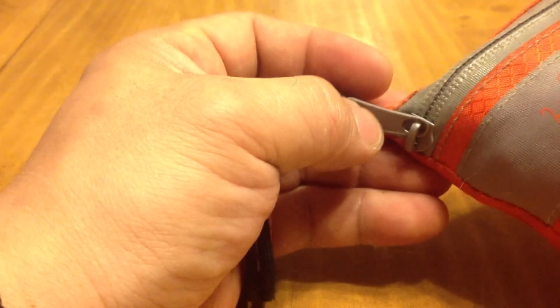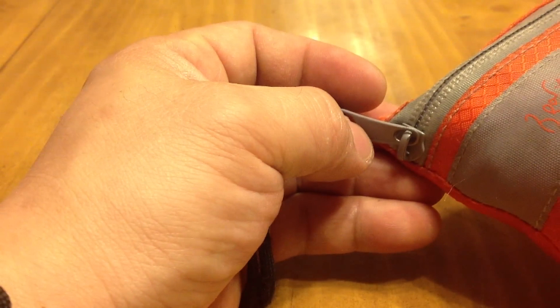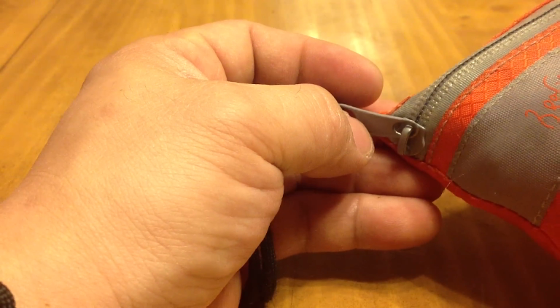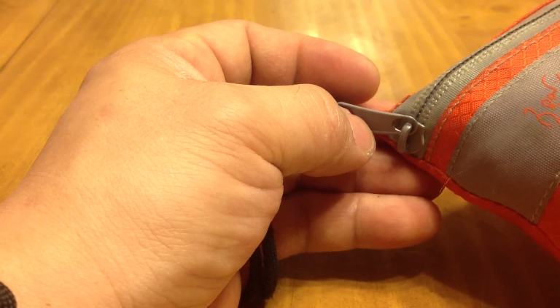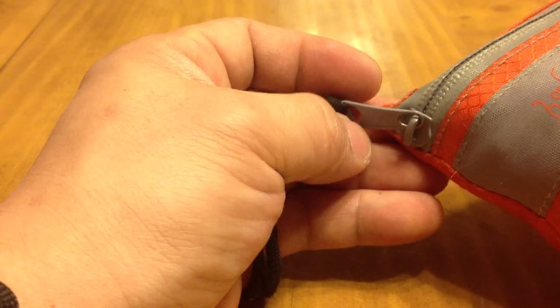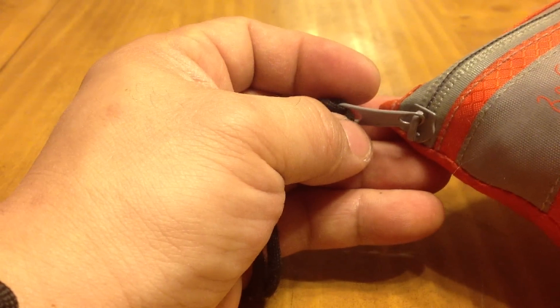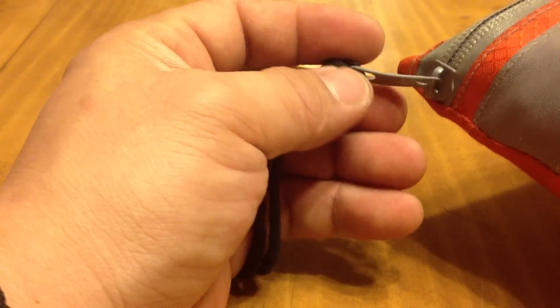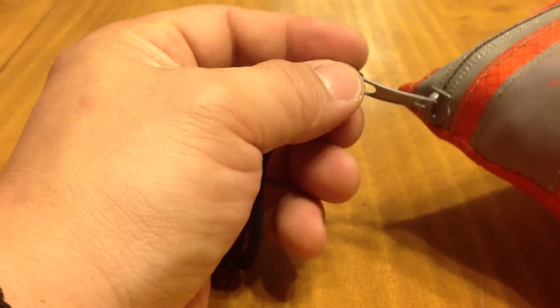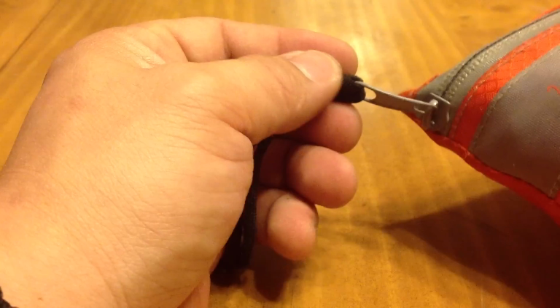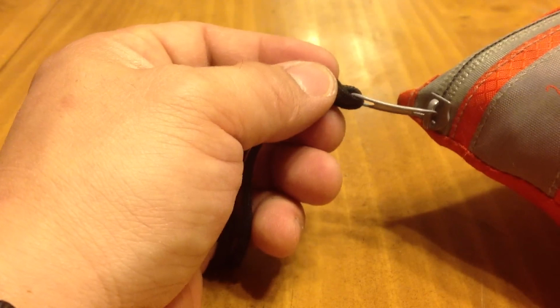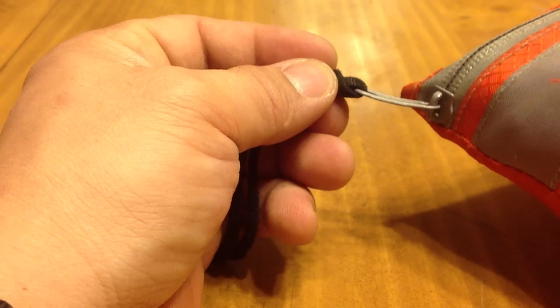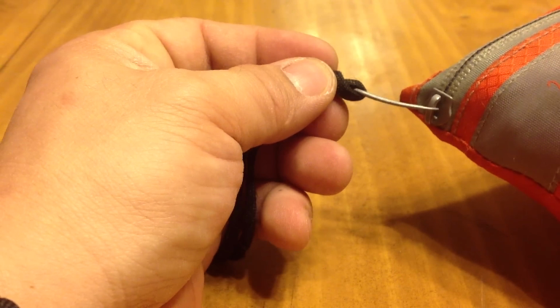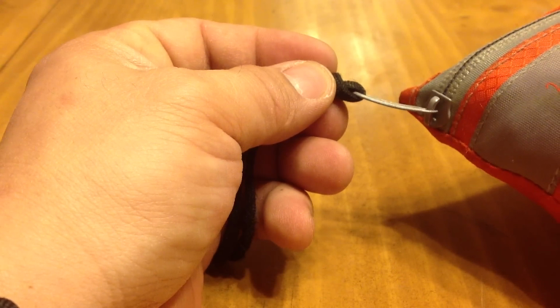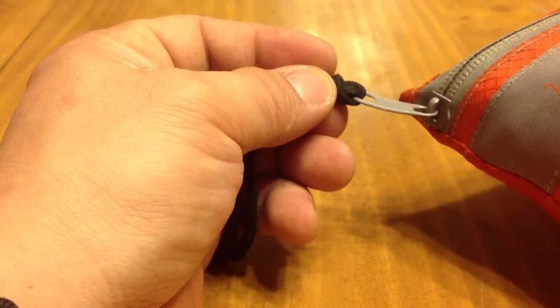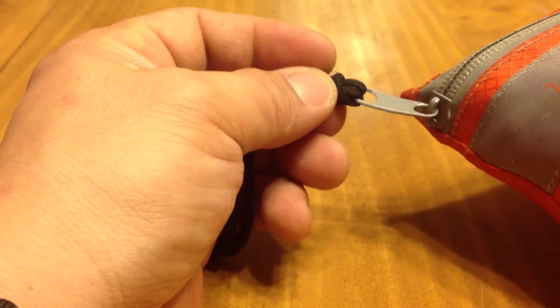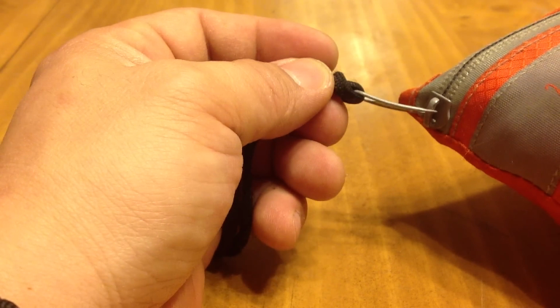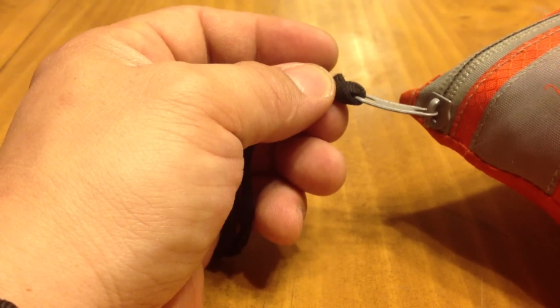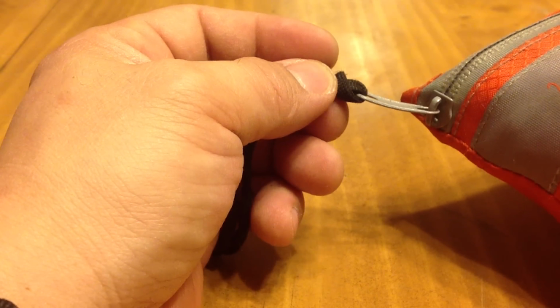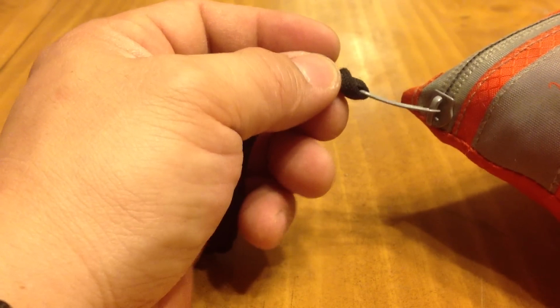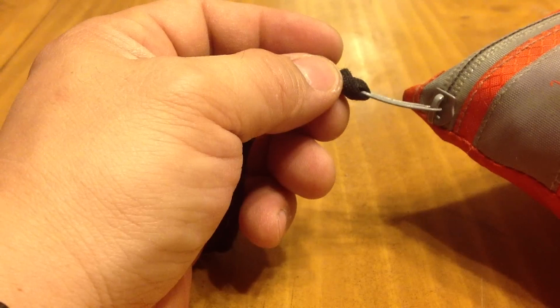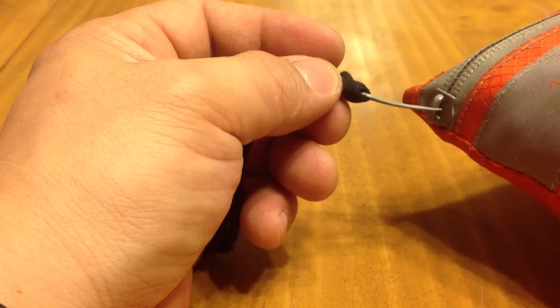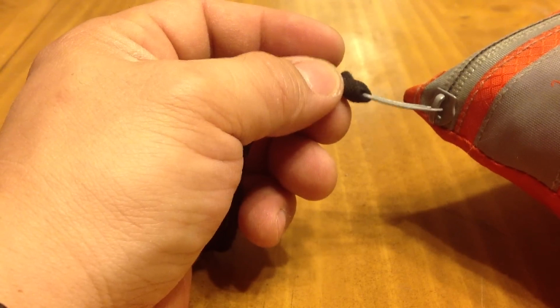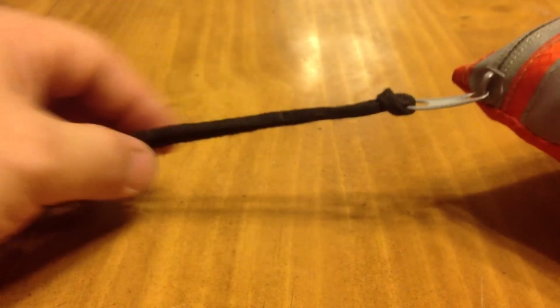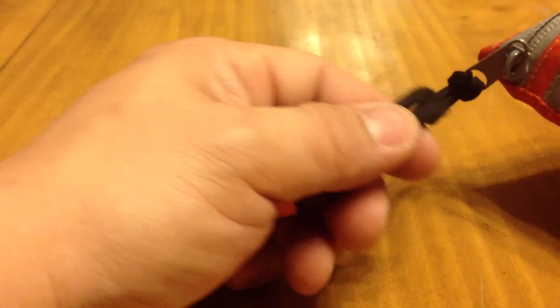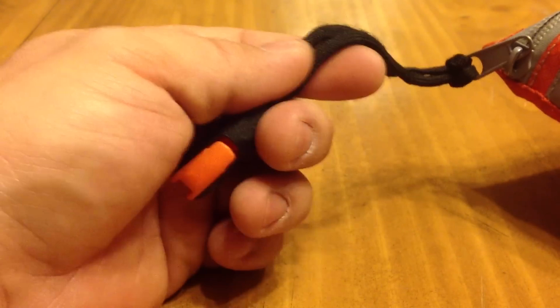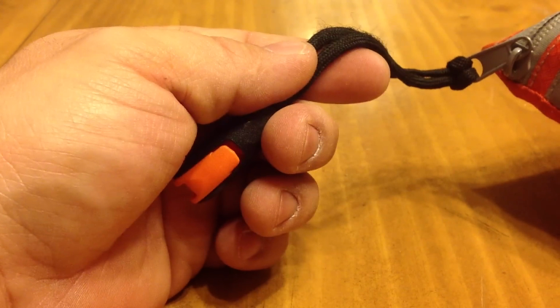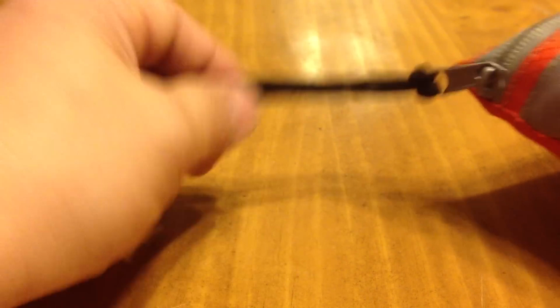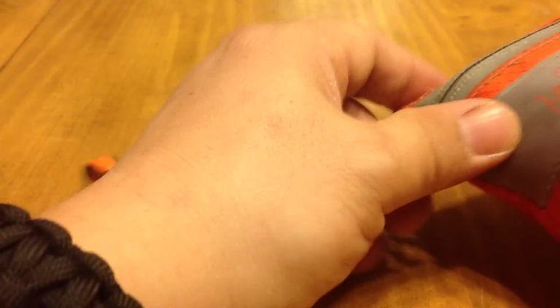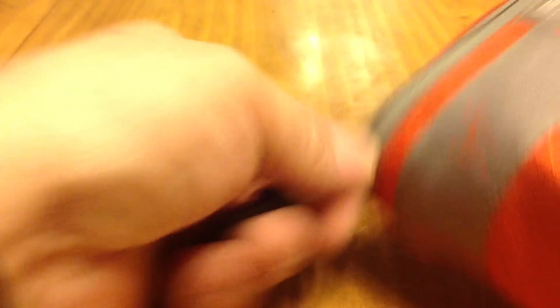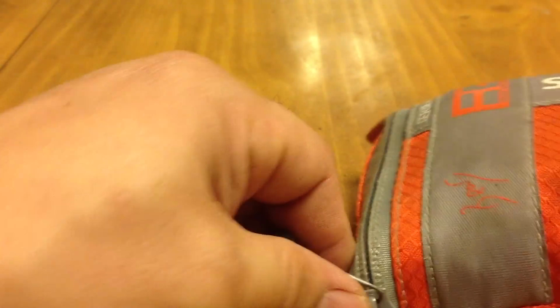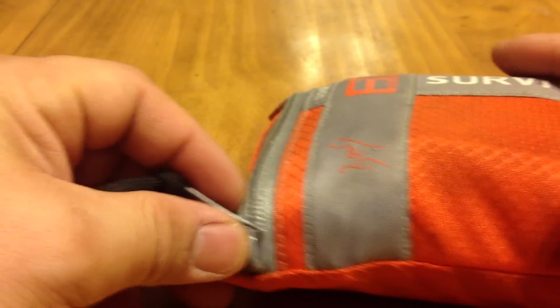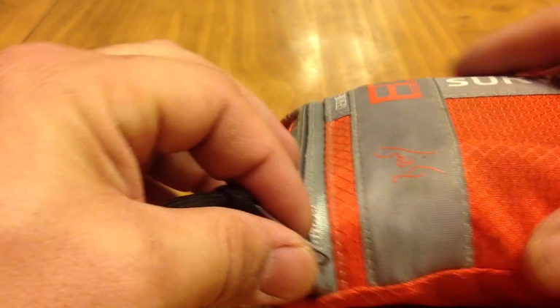However, I will not say this pack is completely waterproof — water does have a tendency to leak in. The zipper here is also bending, so in the event that it snaps, I got the lanyard at least to cover that. Let's go ahead and open it up.